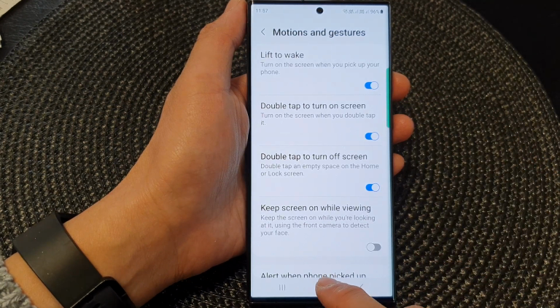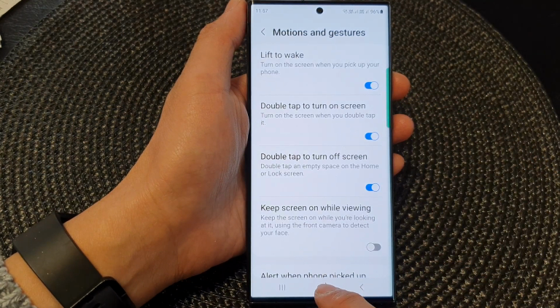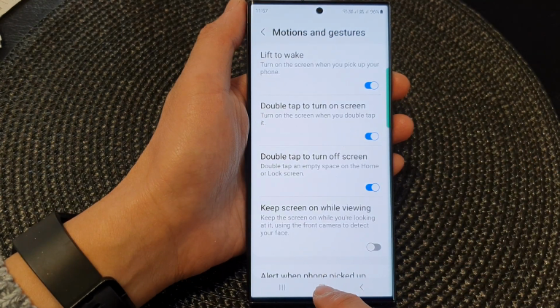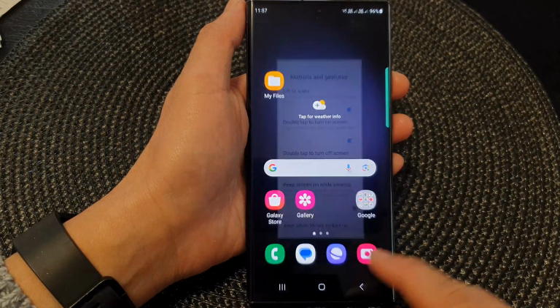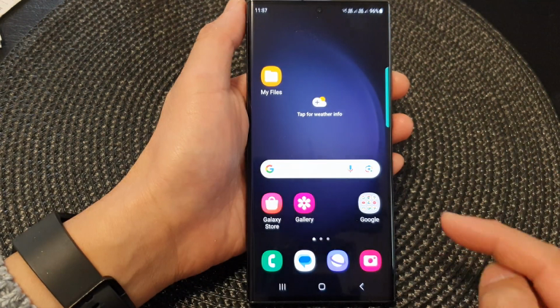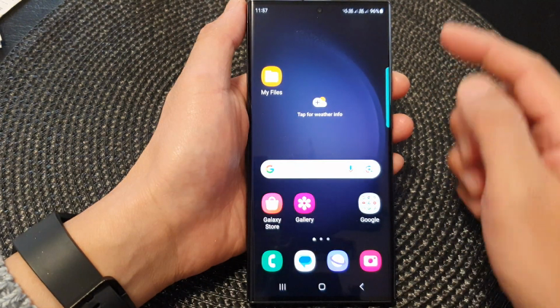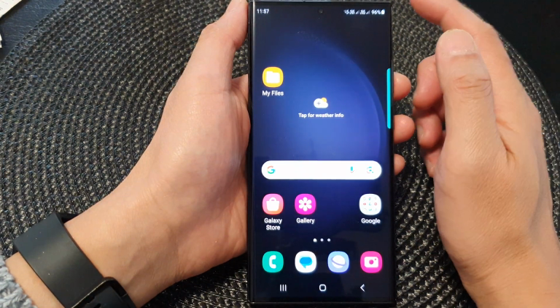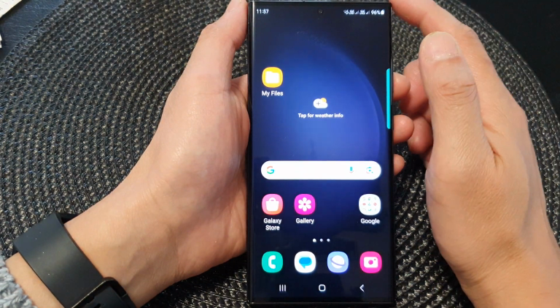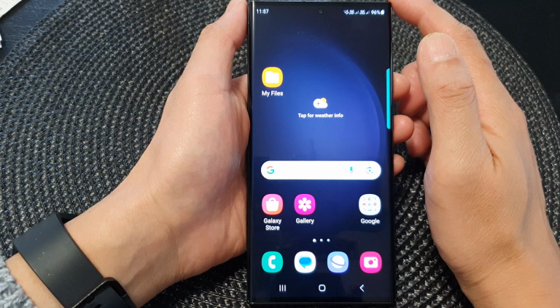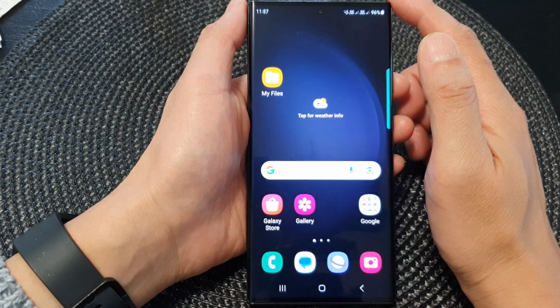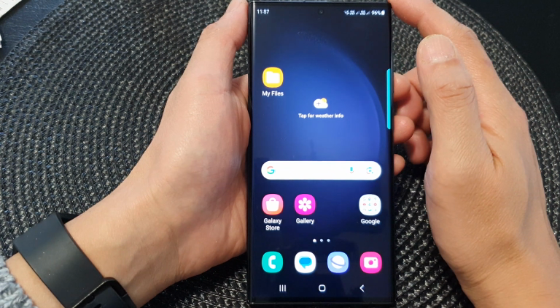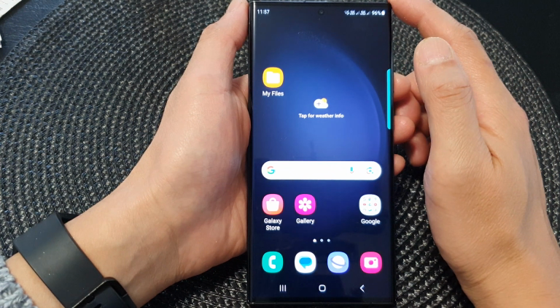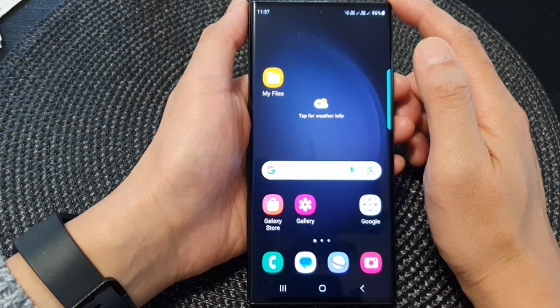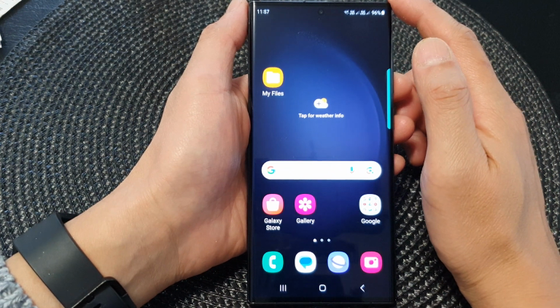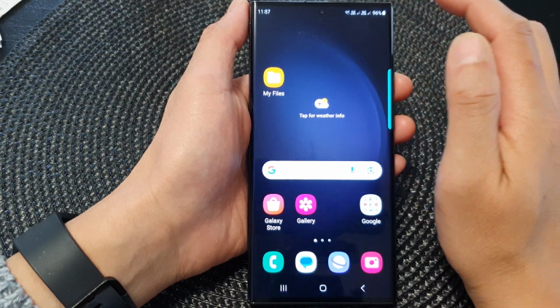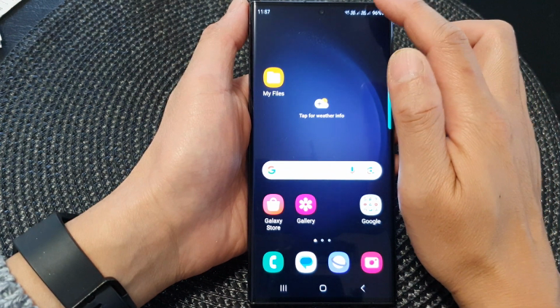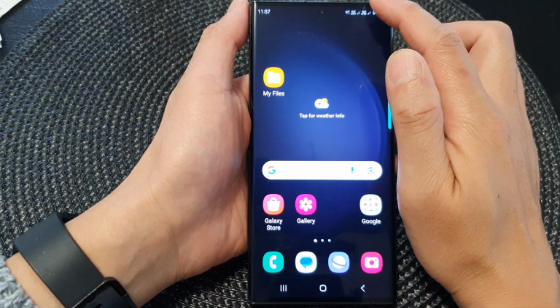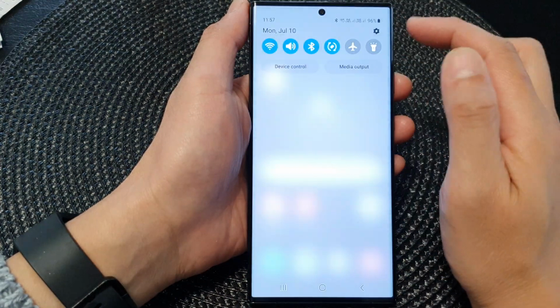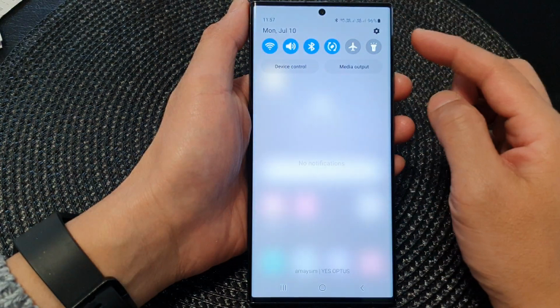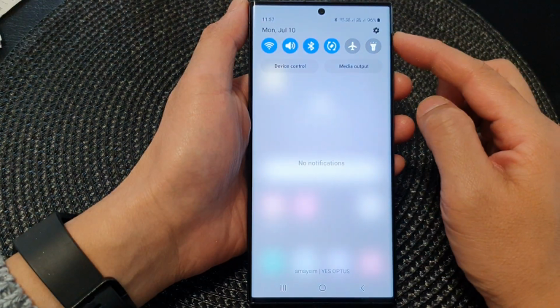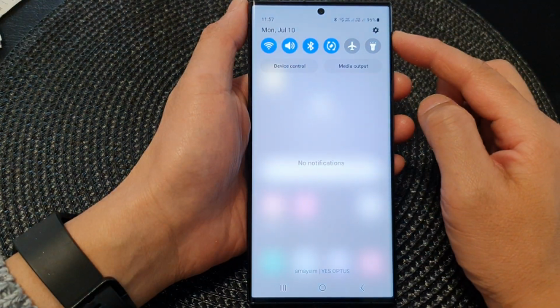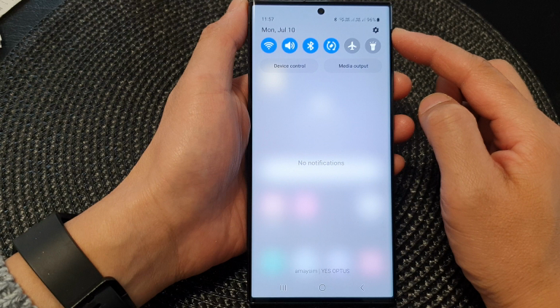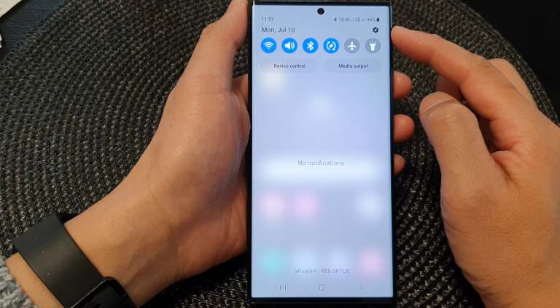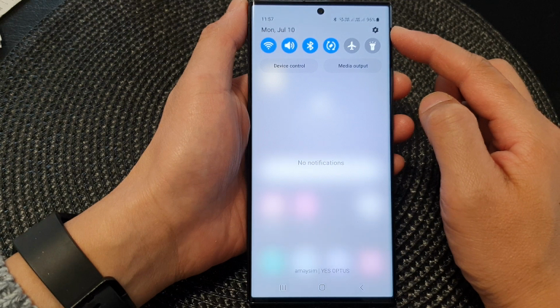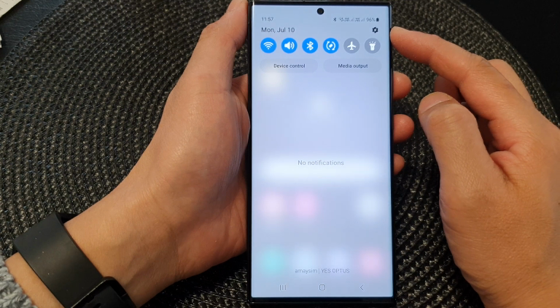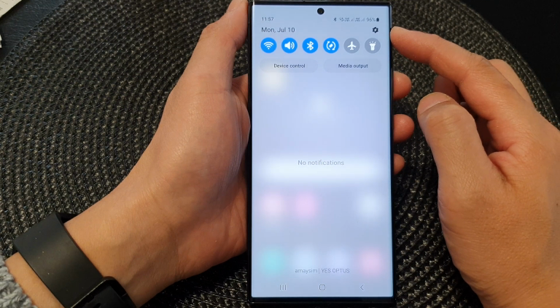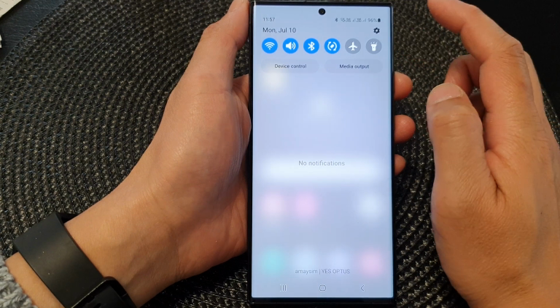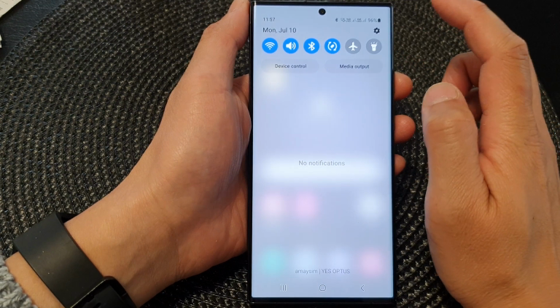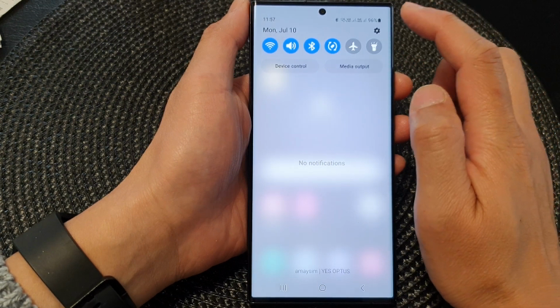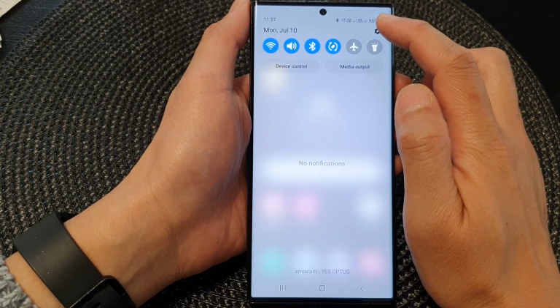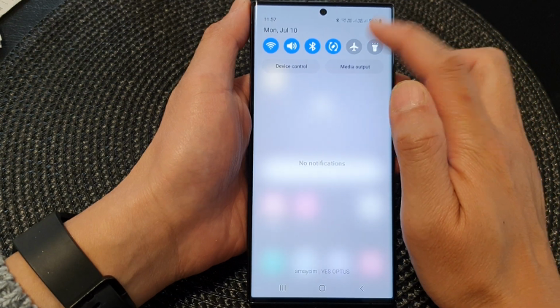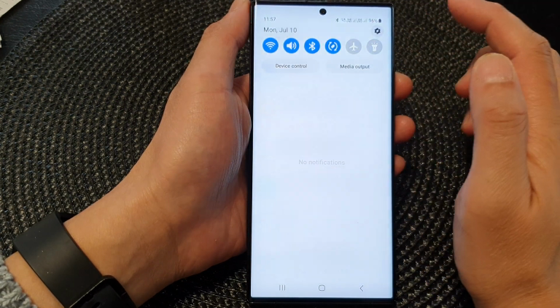First, tap on the home button to return back to the home screen. And from the home screen, swipe down at the top to open up the quick settings panel. Then in here, tap on the settings icon.